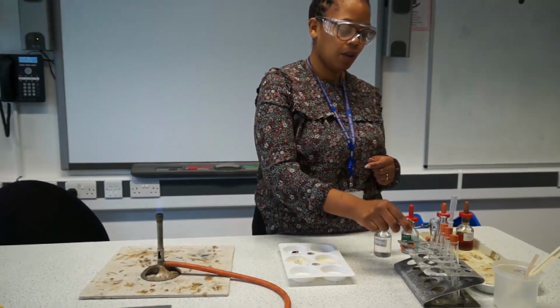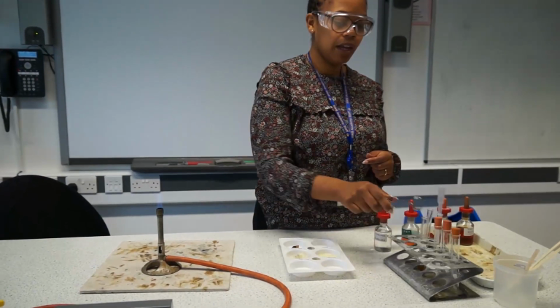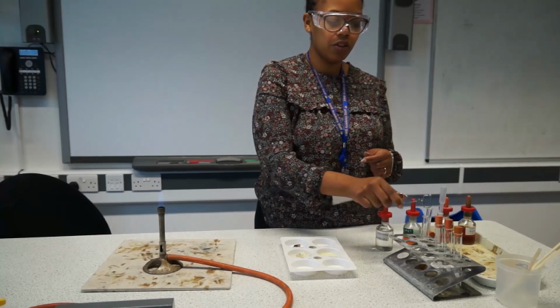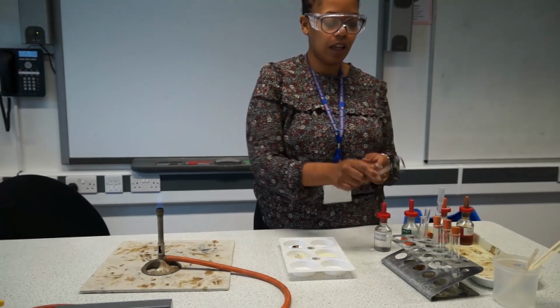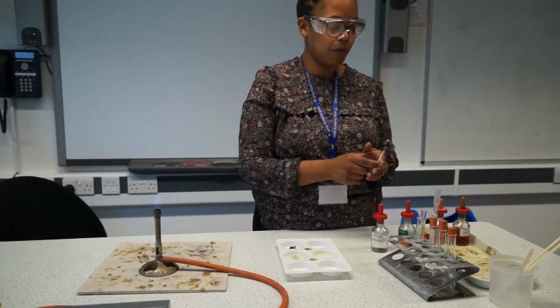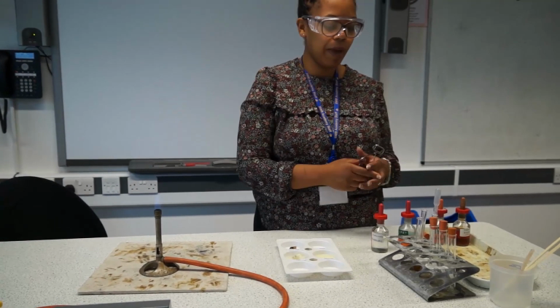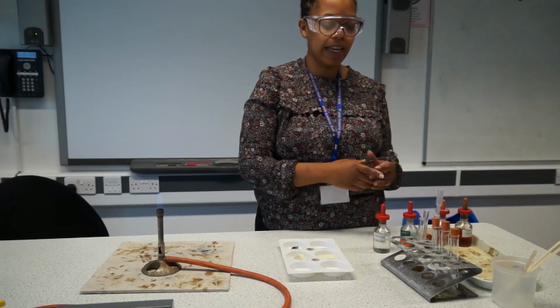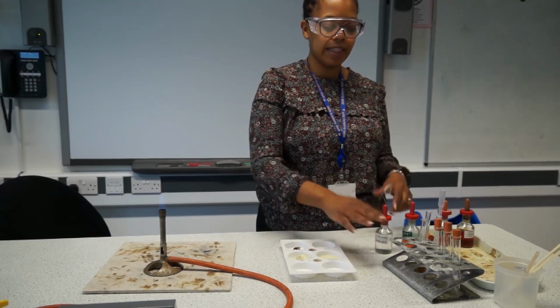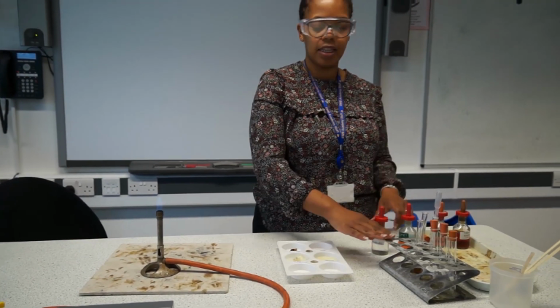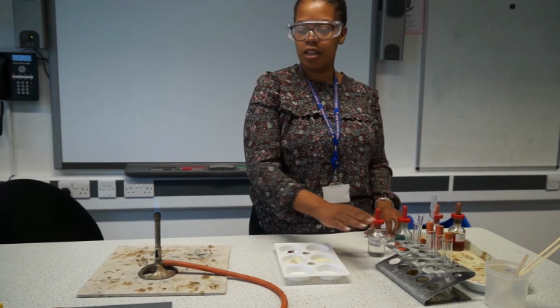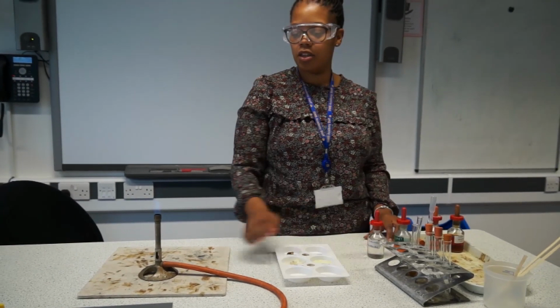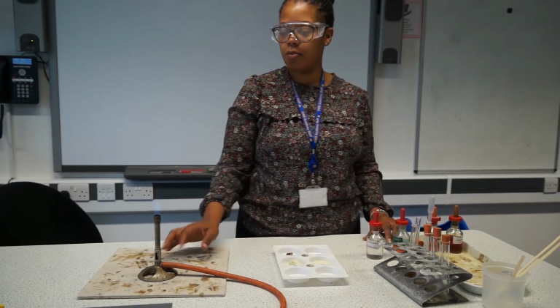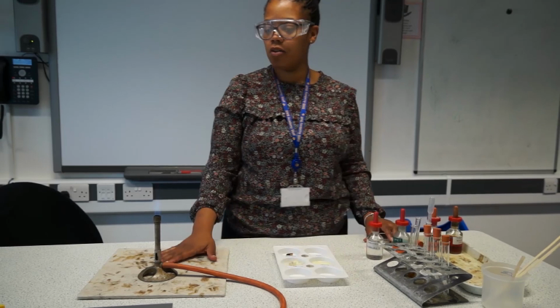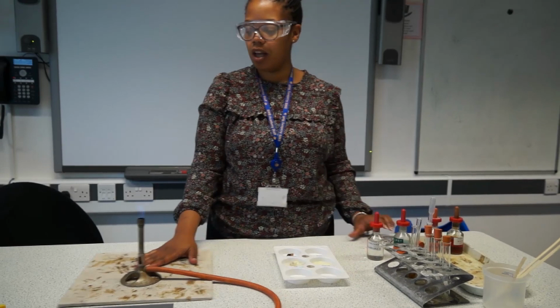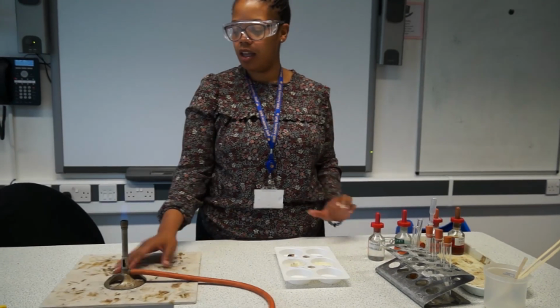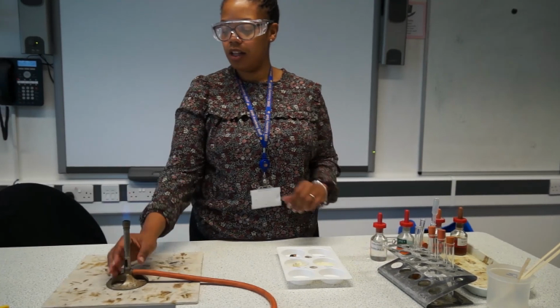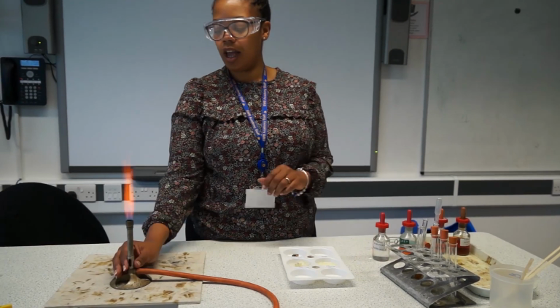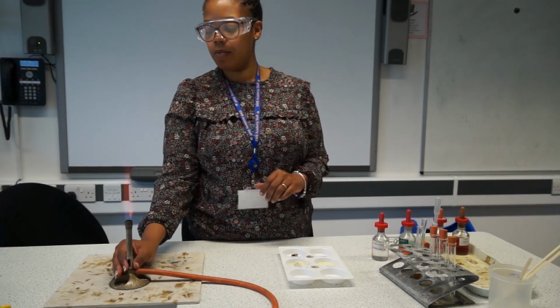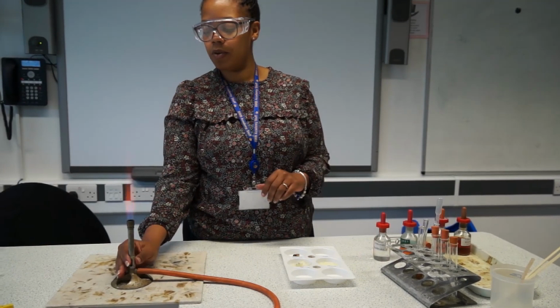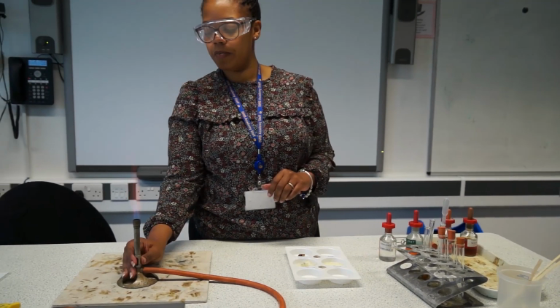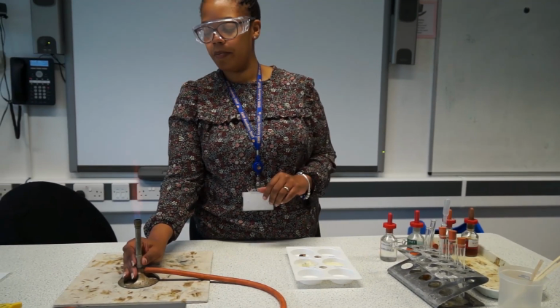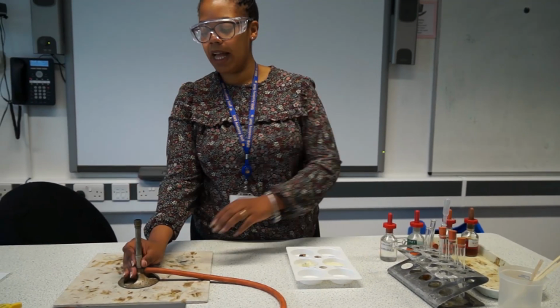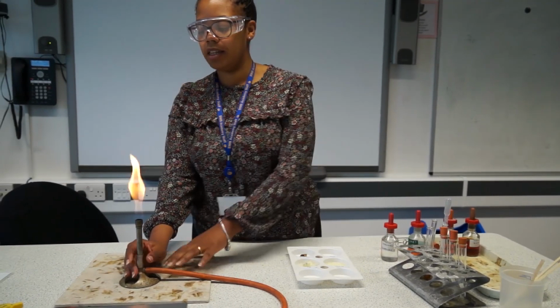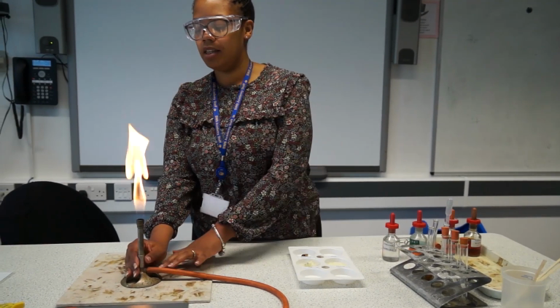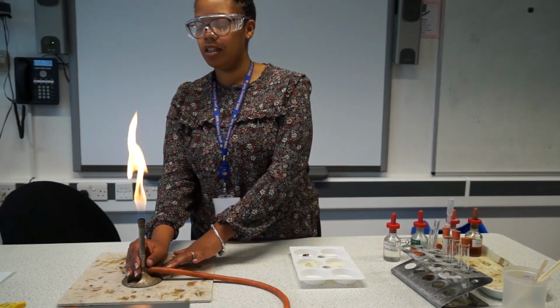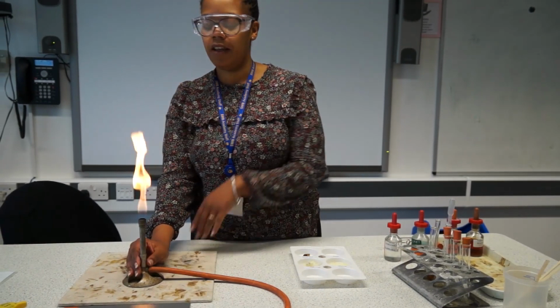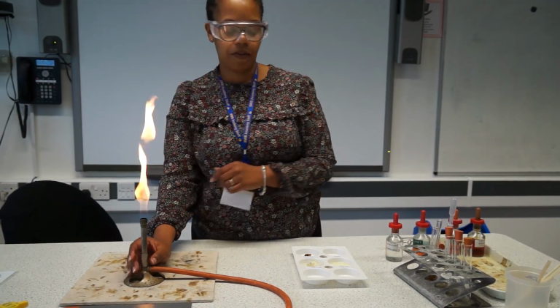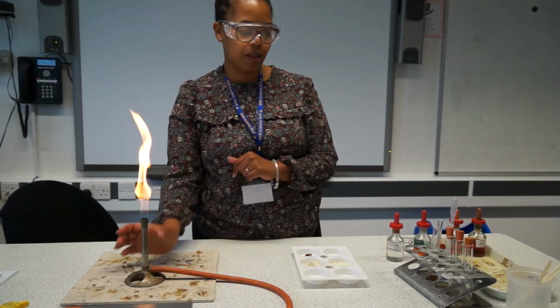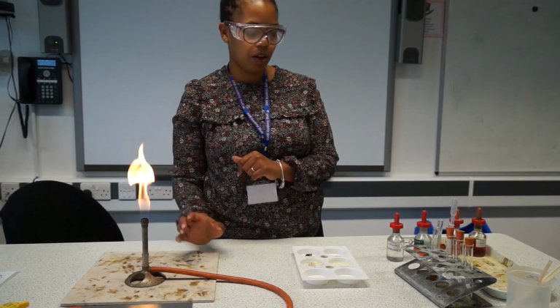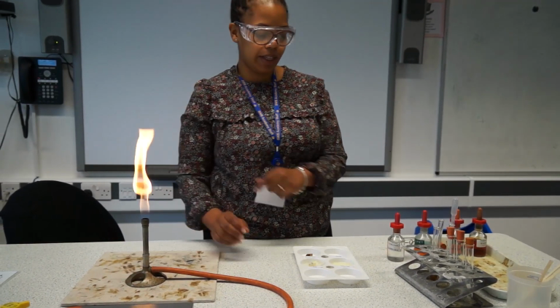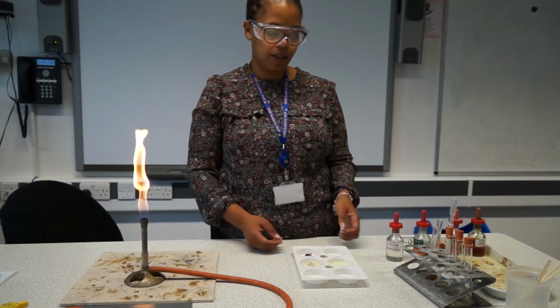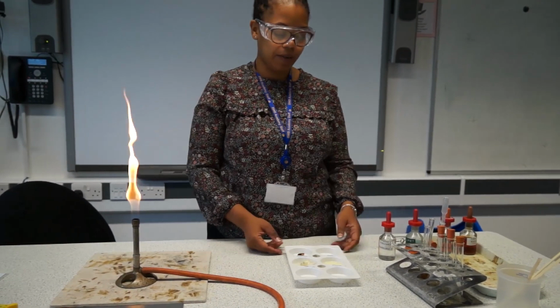Without touching it, I put it back in its test tube holder. I've changed my Bunsen burner back to the safety flame because I'm not going to use it.